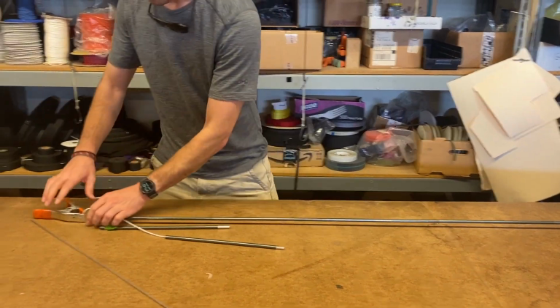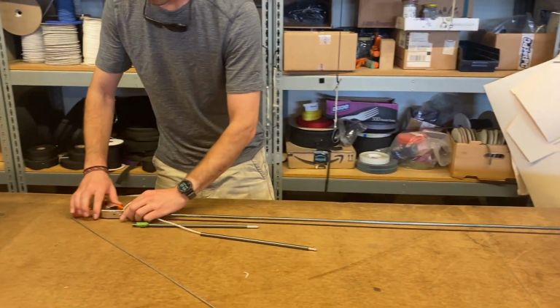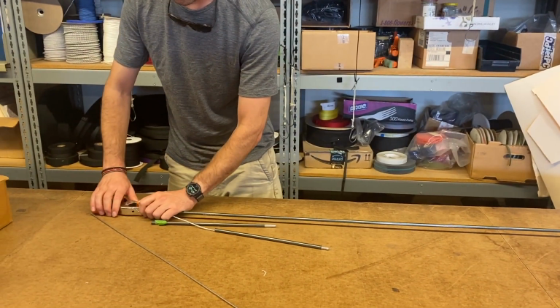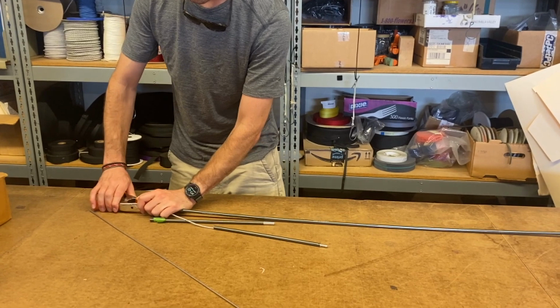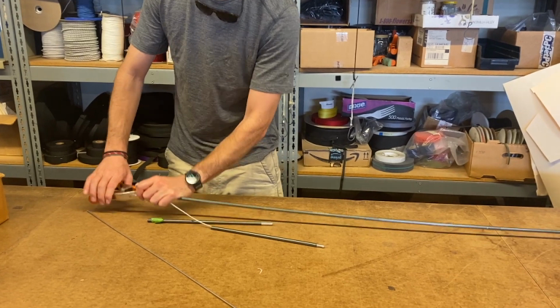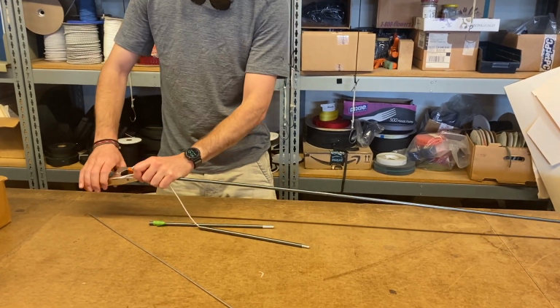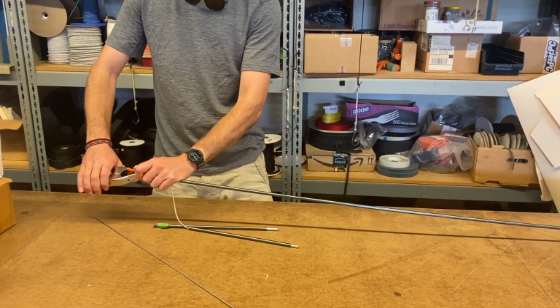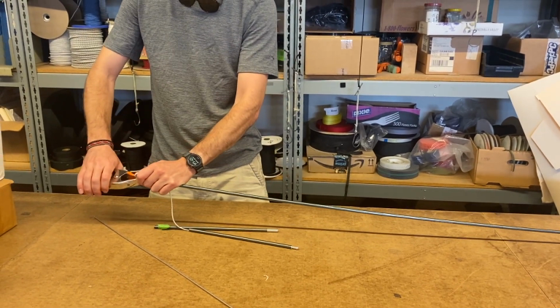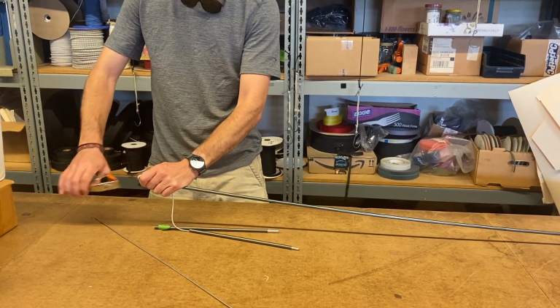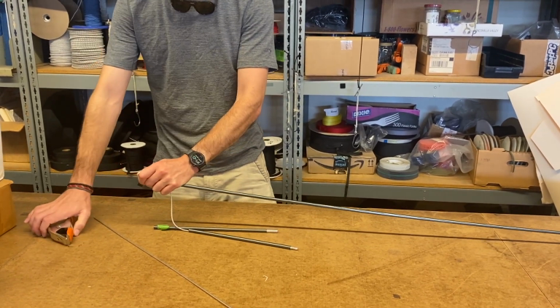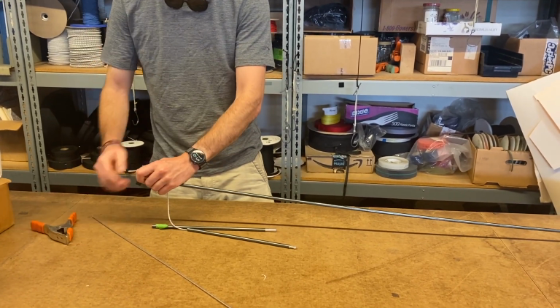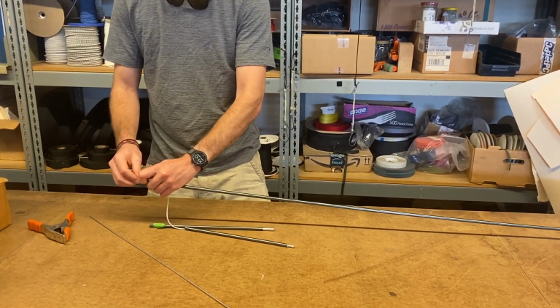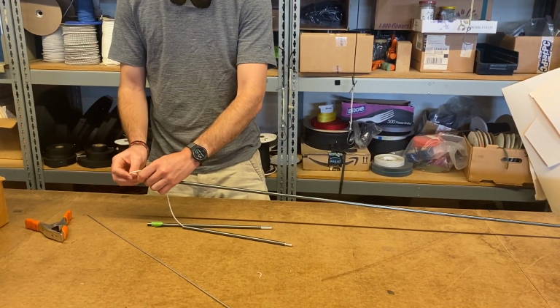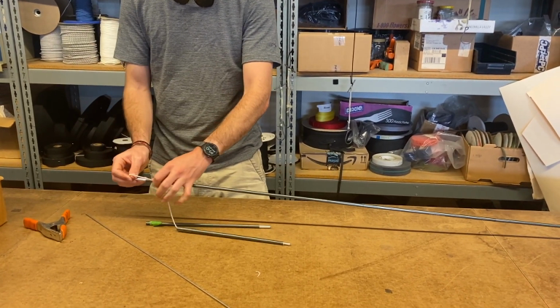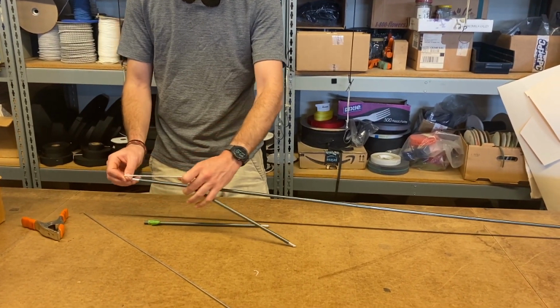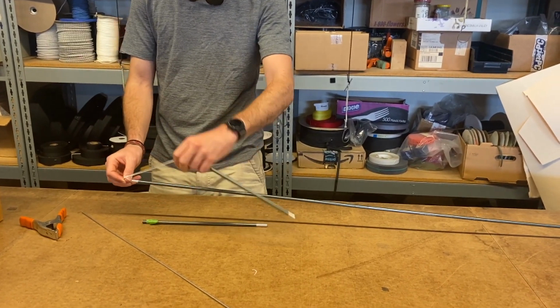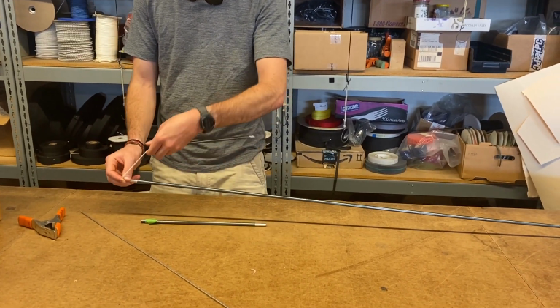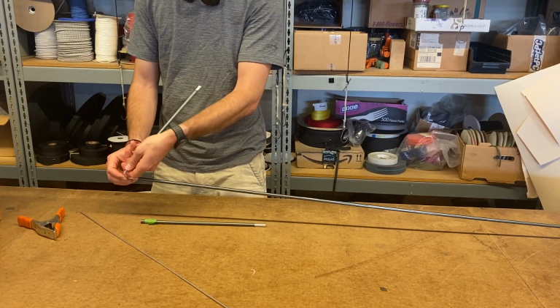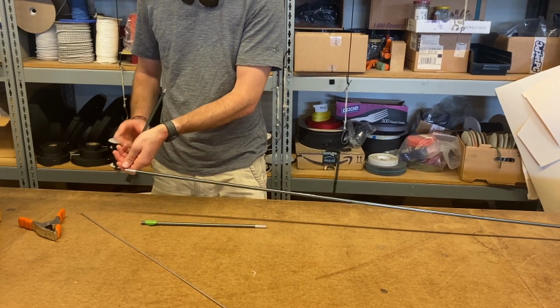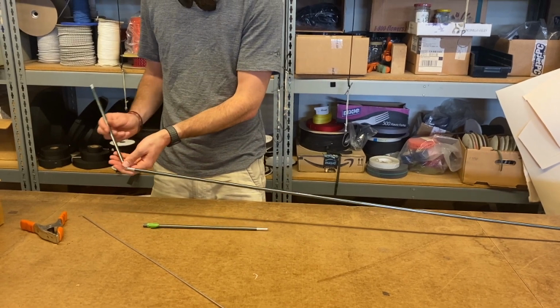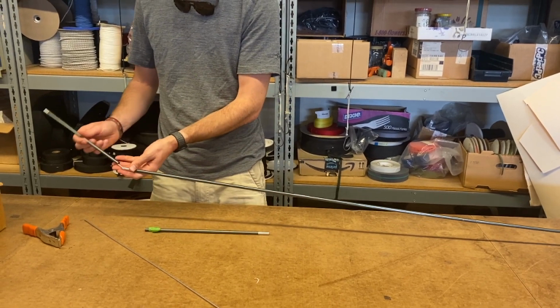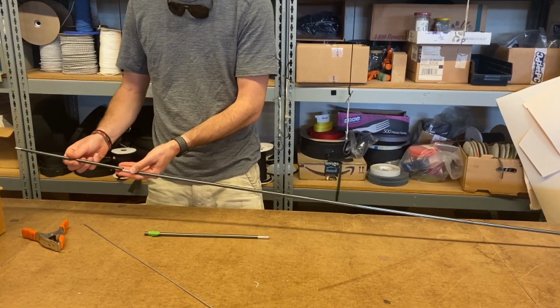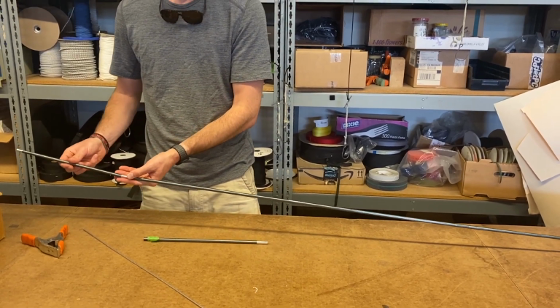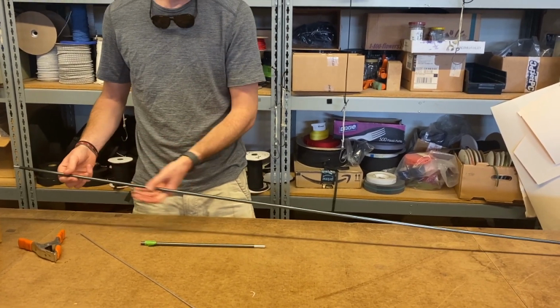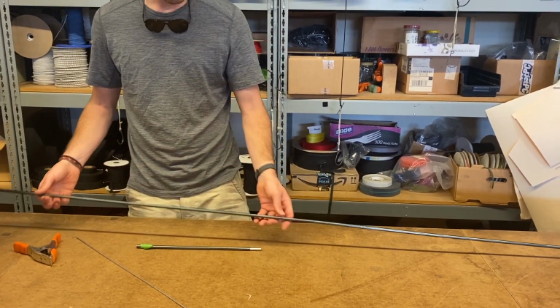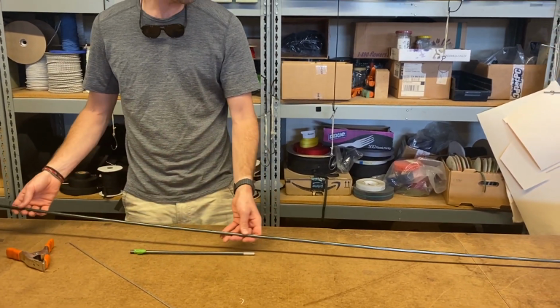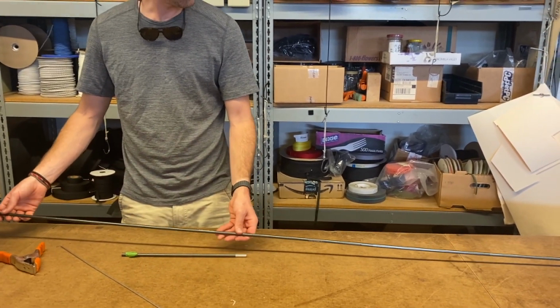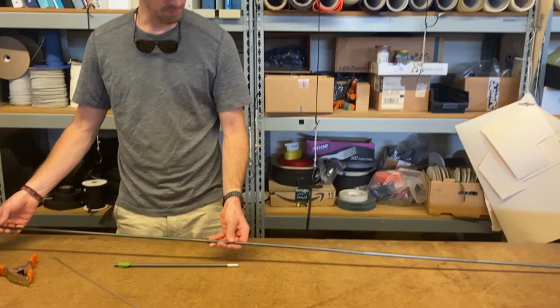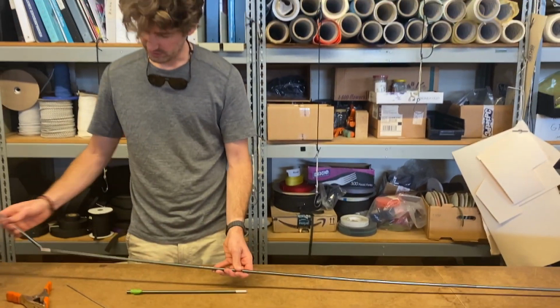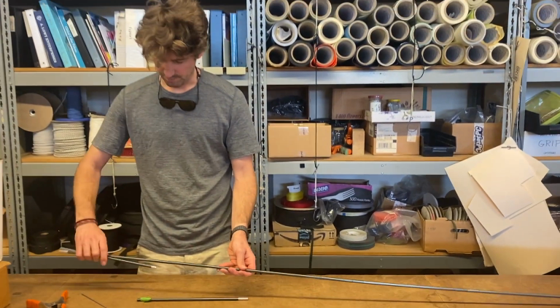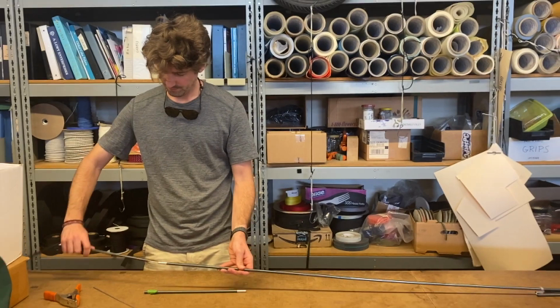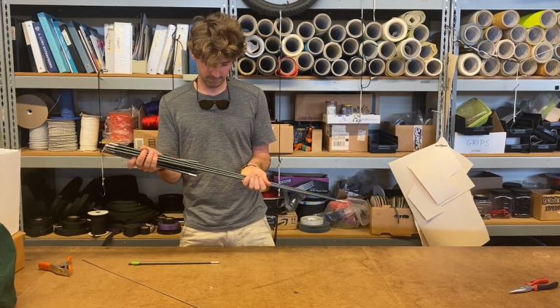You're going to release the tension in the shock cord, but make sure you hold the cord when you do that so the poles don't snap together. And your pole is good to go.